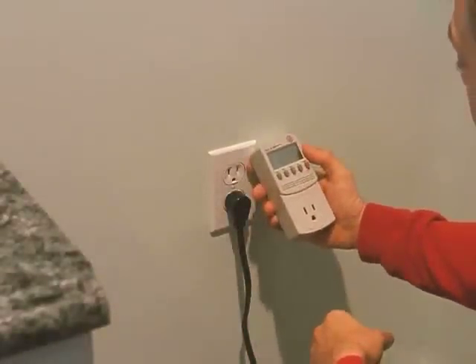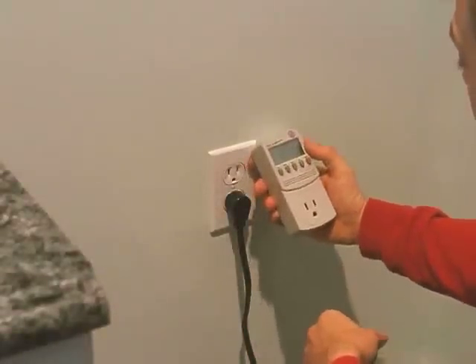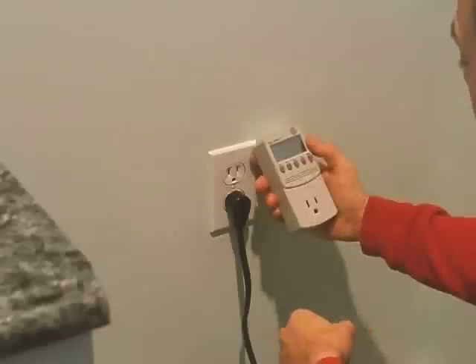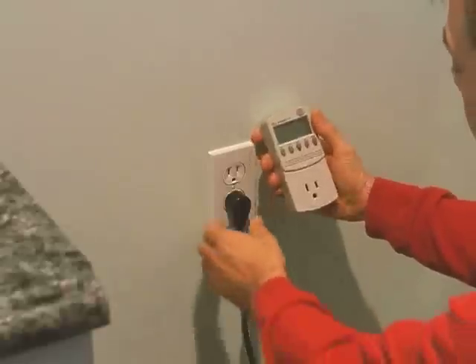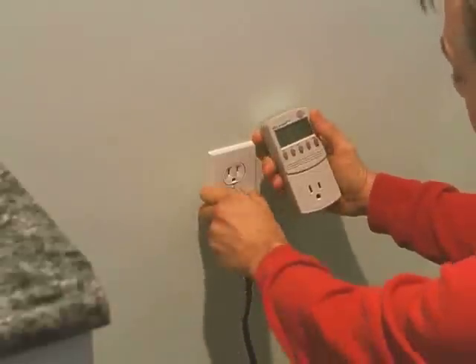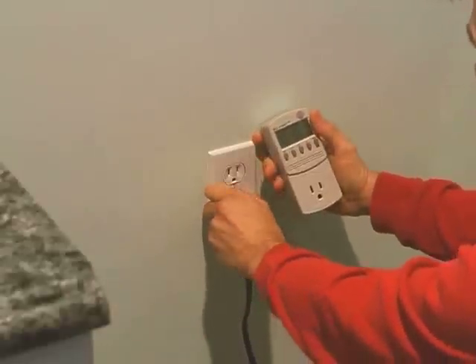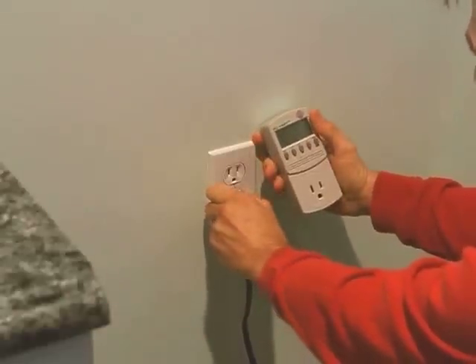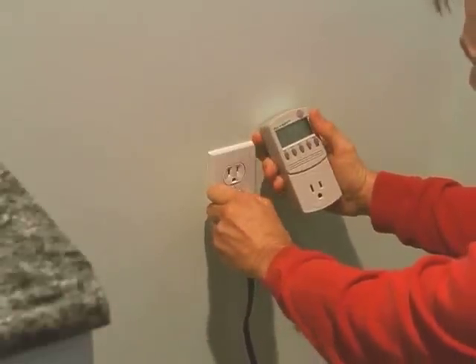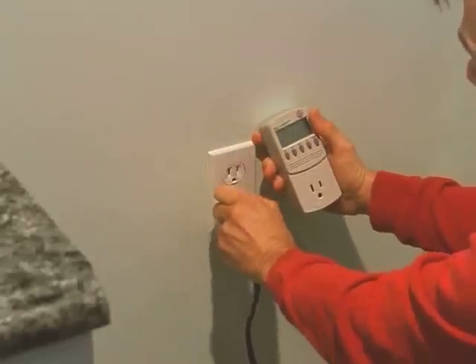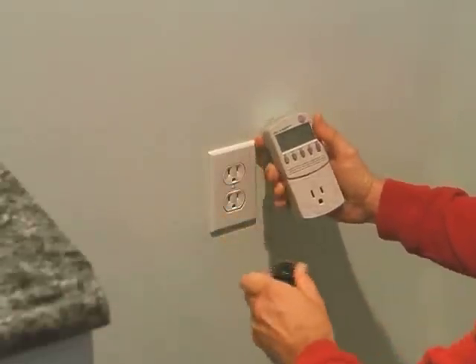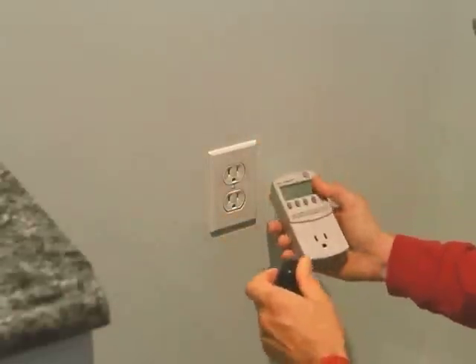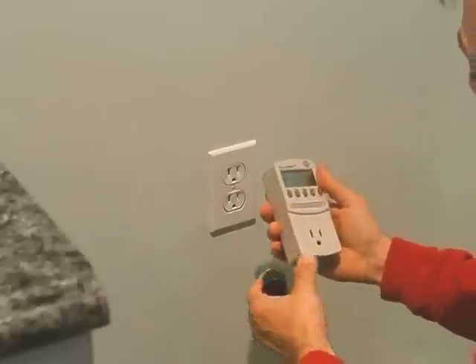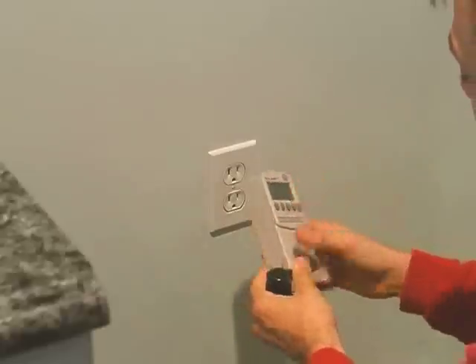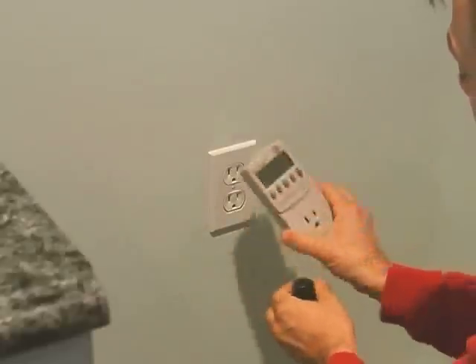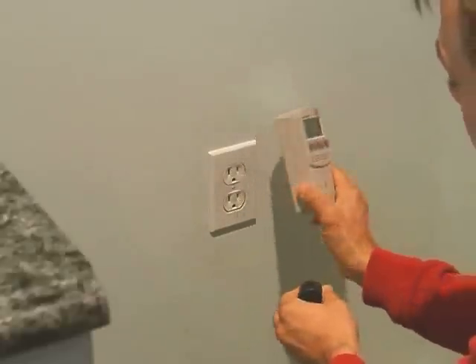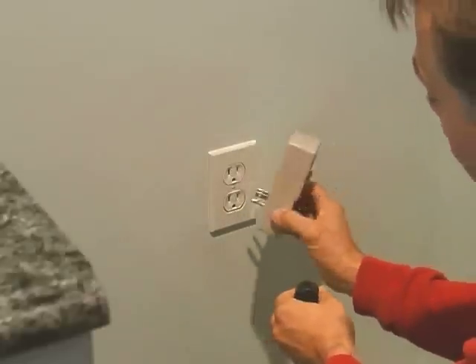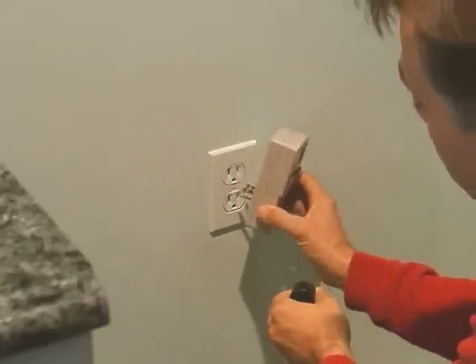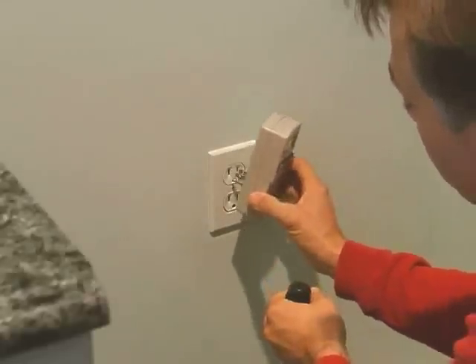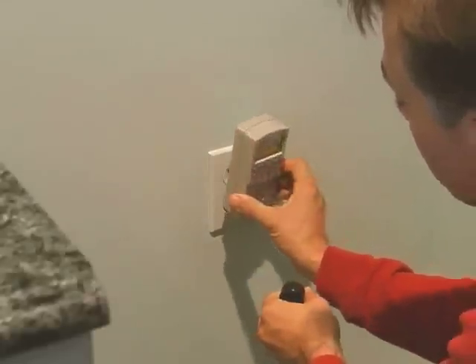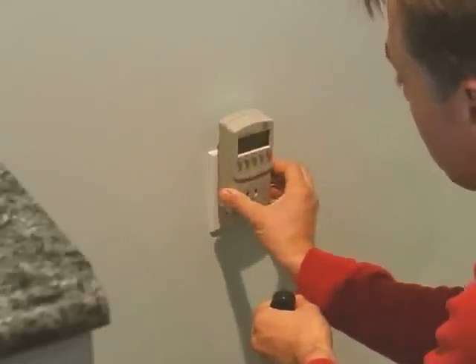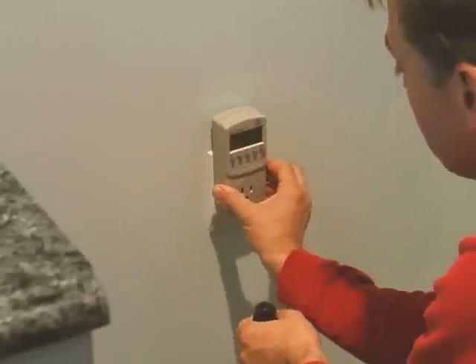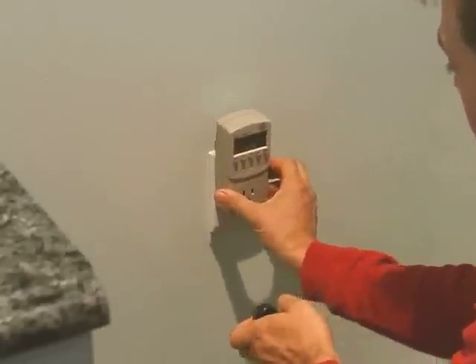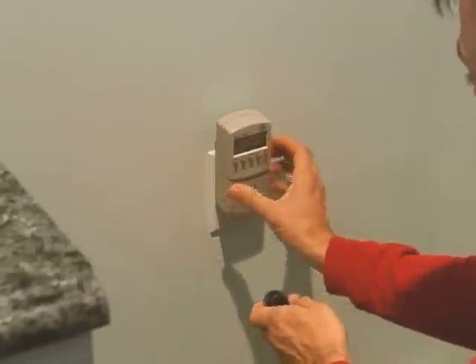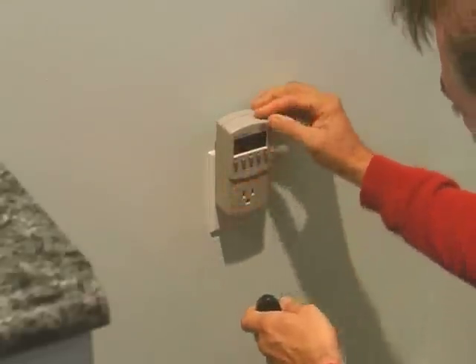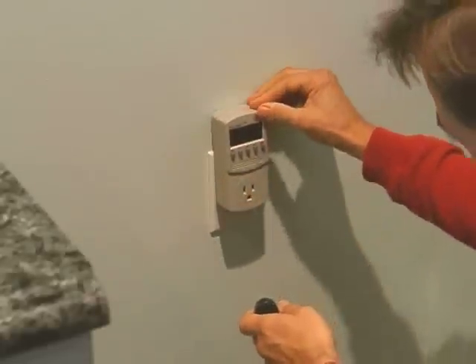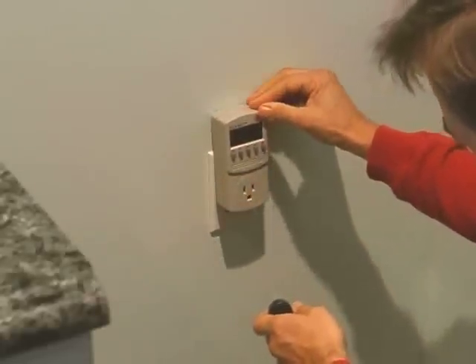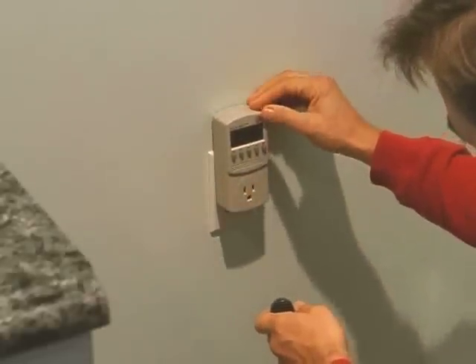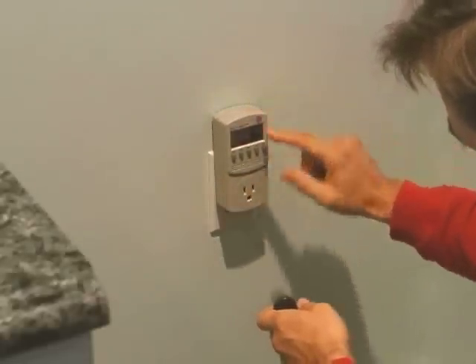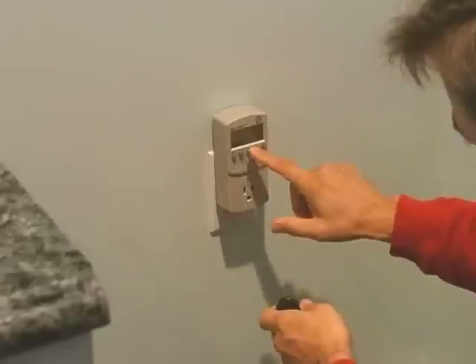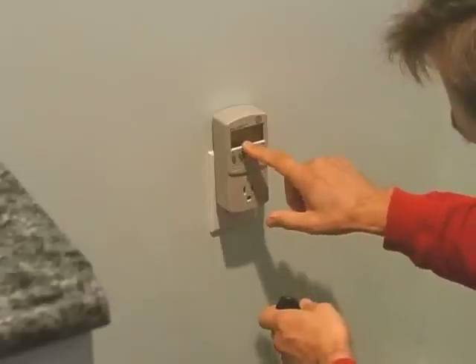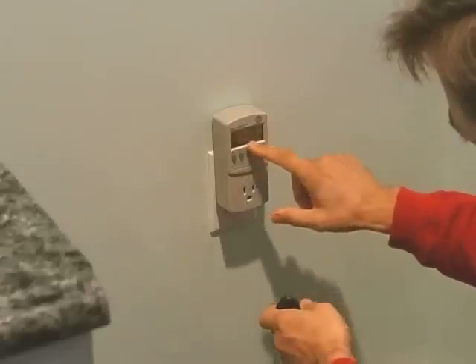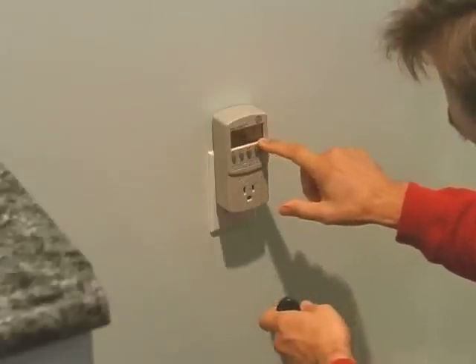To use it, just plug it in line between any appliance and a wall outlet. First, plug the Kilowatt directly into the wall outlet. If there's power to that line, you'll notice that the display lights up and shows information.